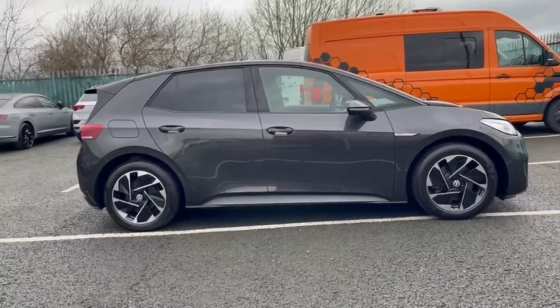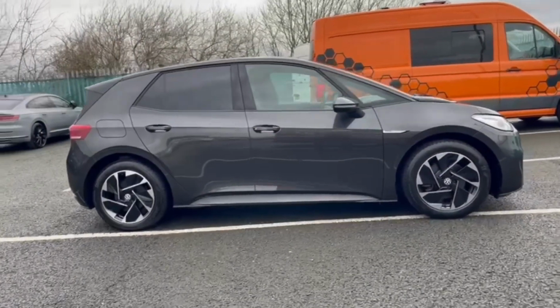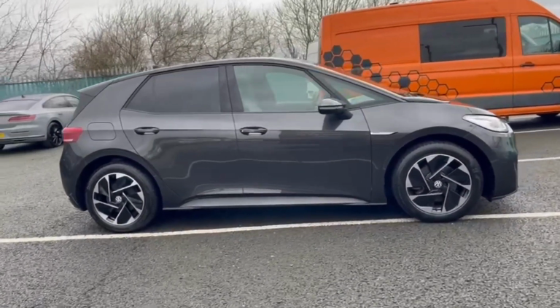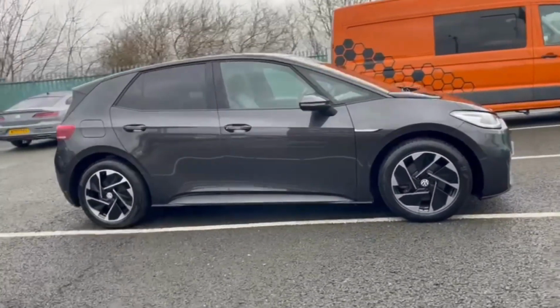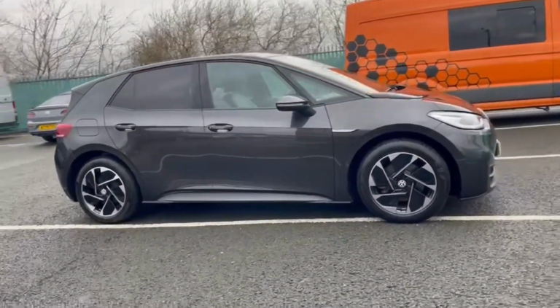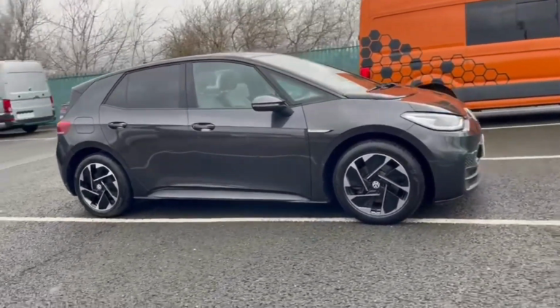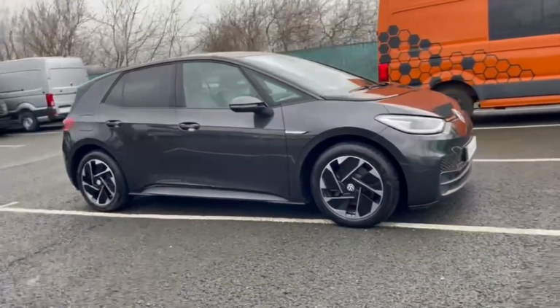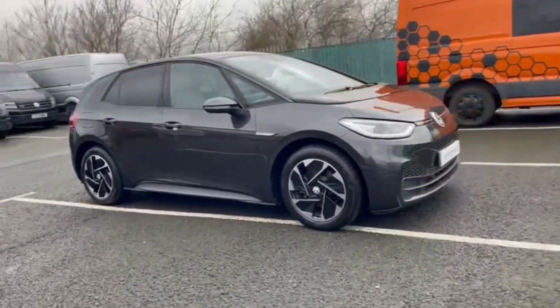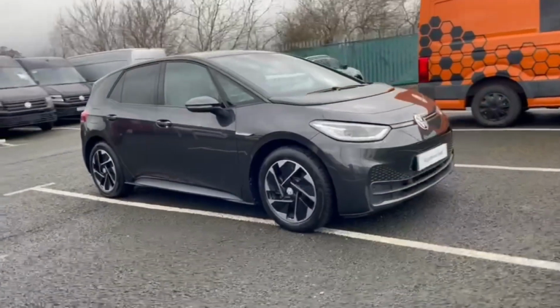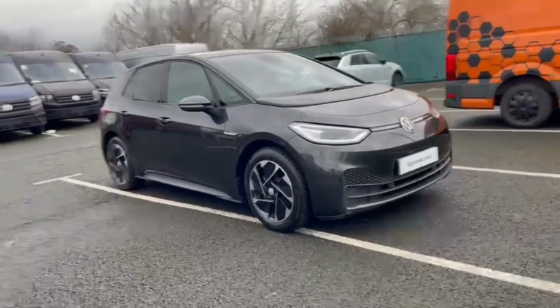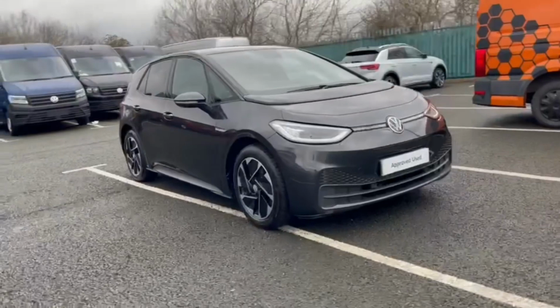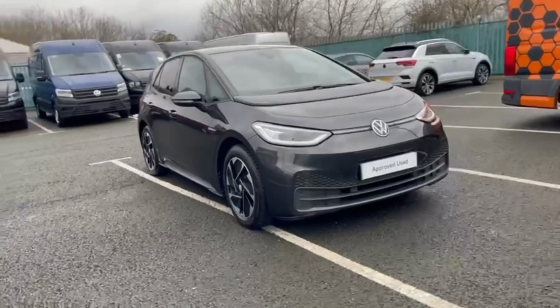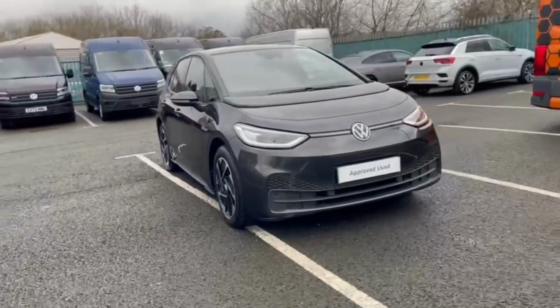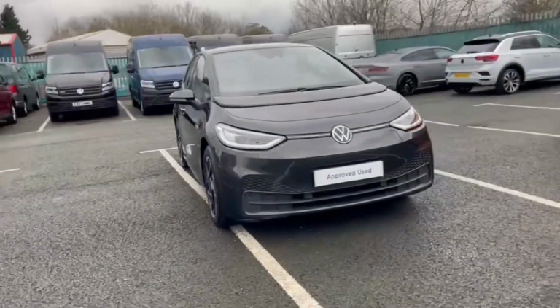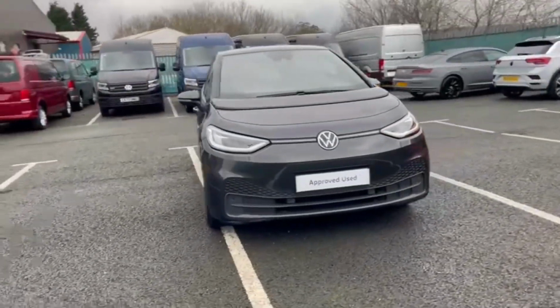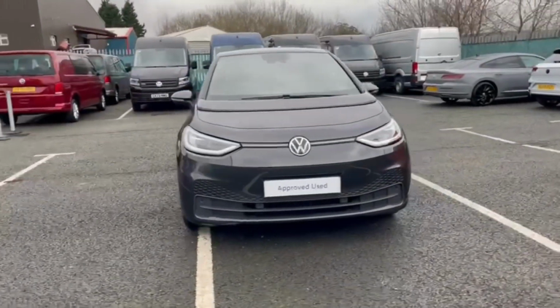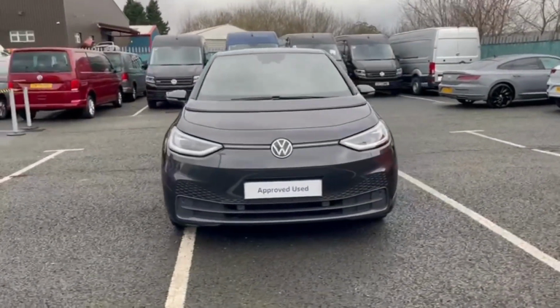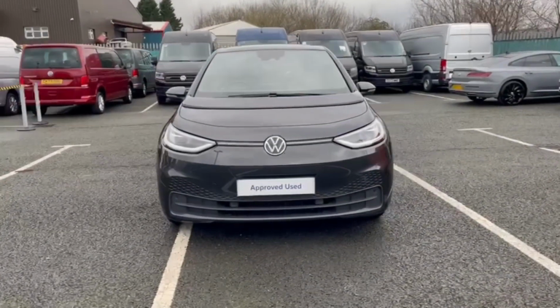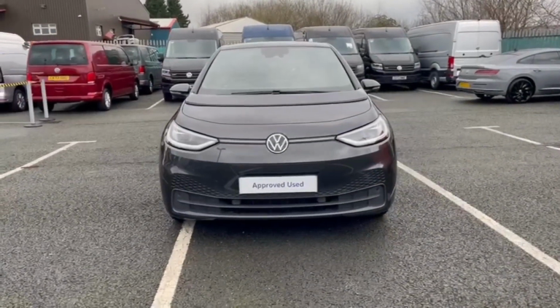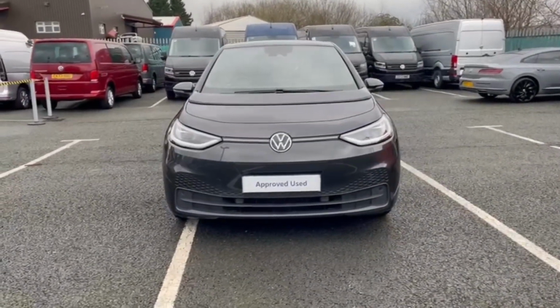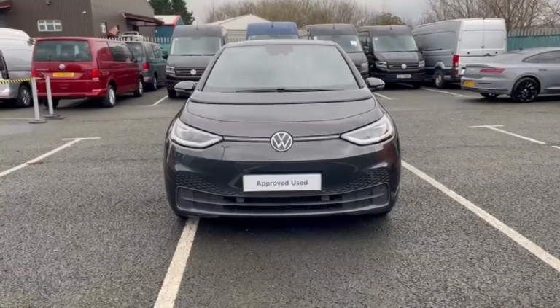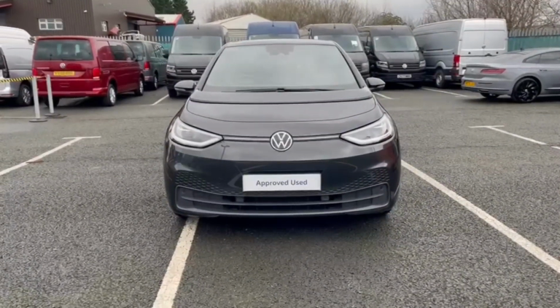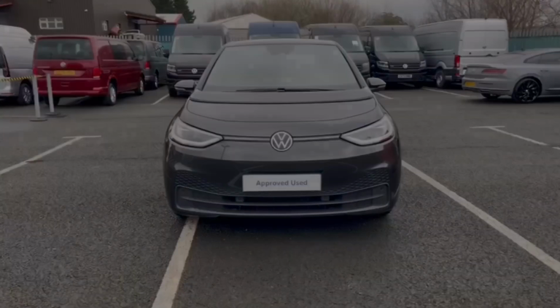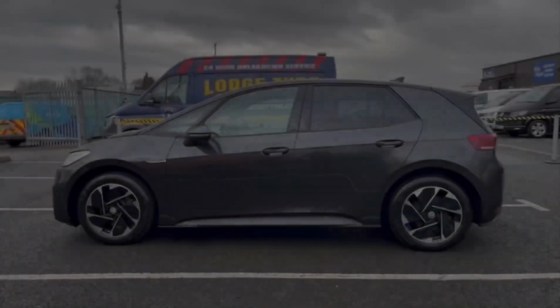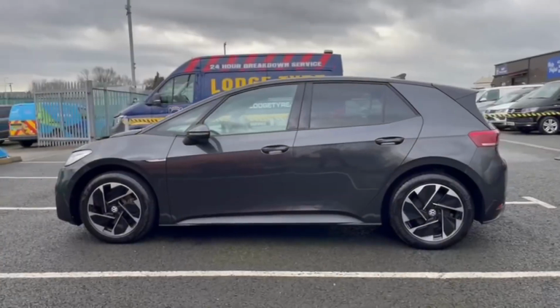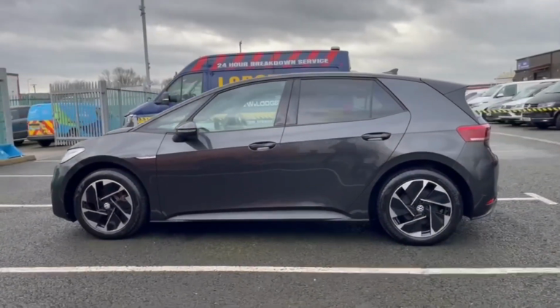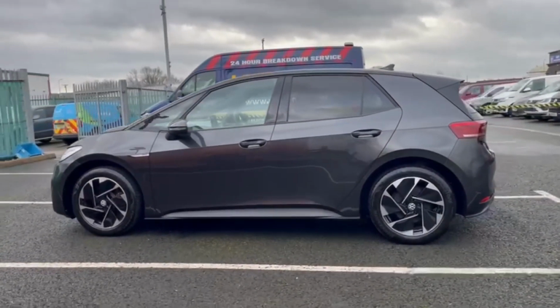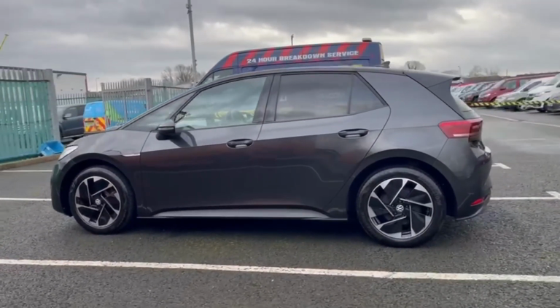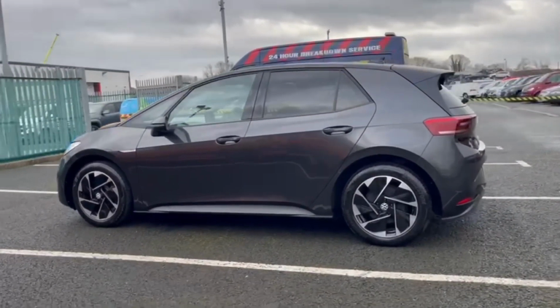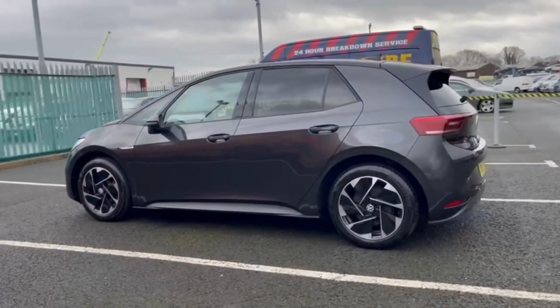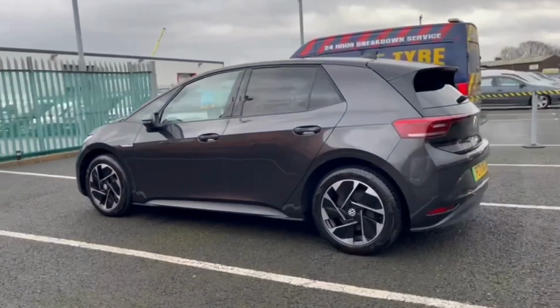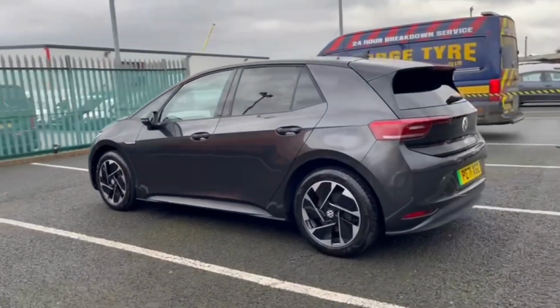Hello and welcome. My name is Callum from Wrexham Volkswagen and today I'm going to be taking you around this Volkswagen ID.3 Business Pro Performance. It is a 2021 vehicle and it comes with 10,700 miles on the clock.